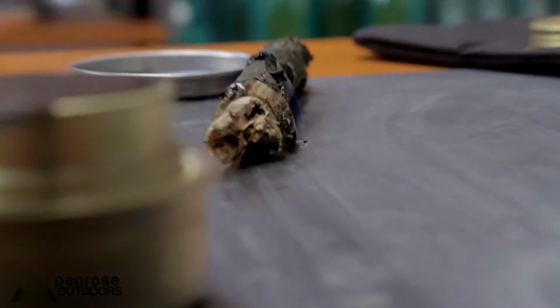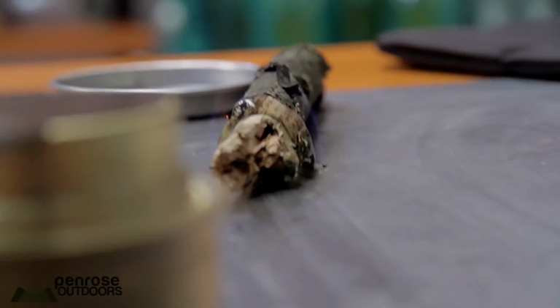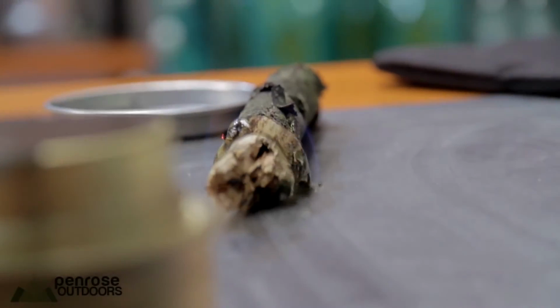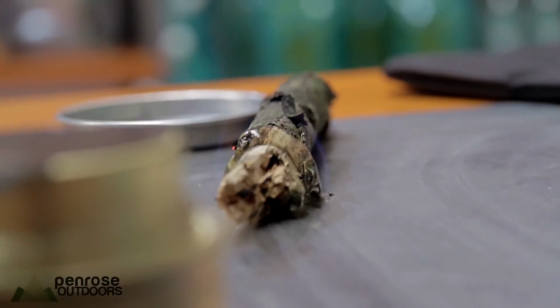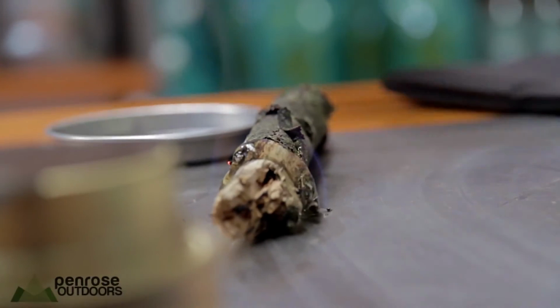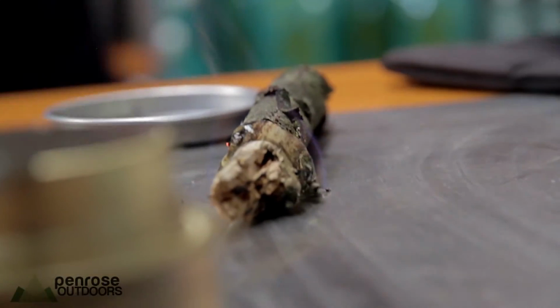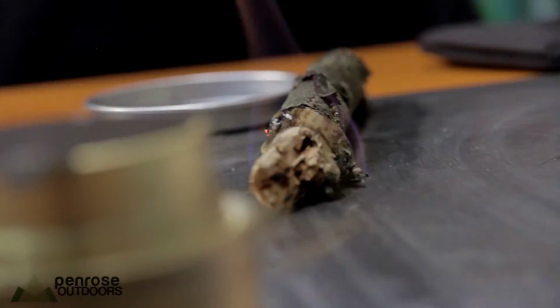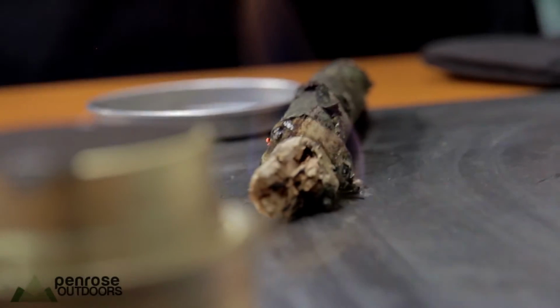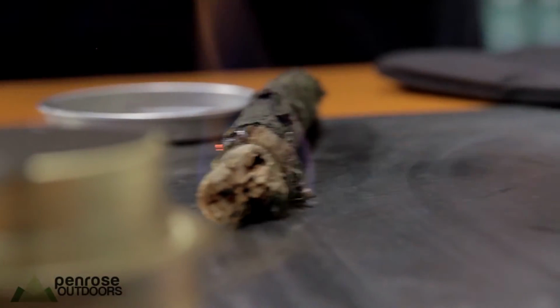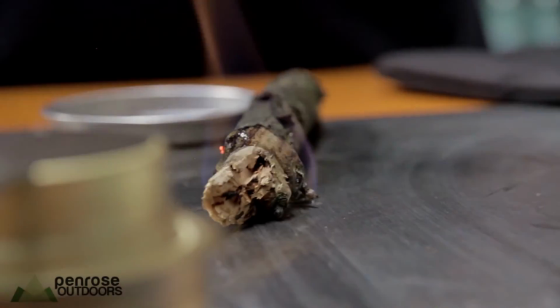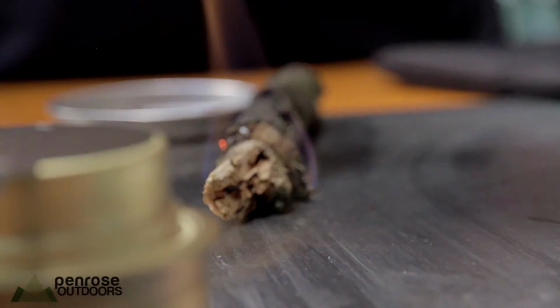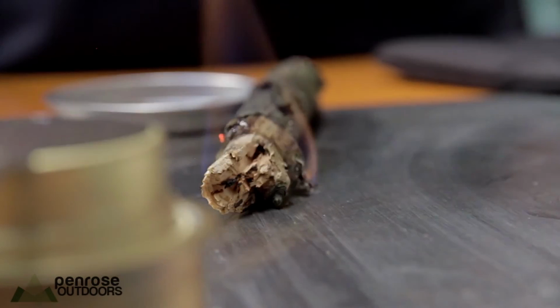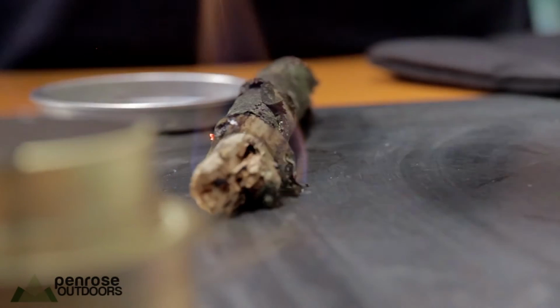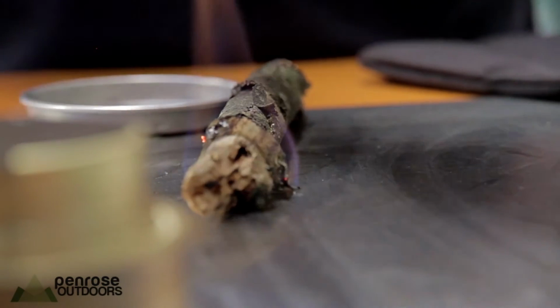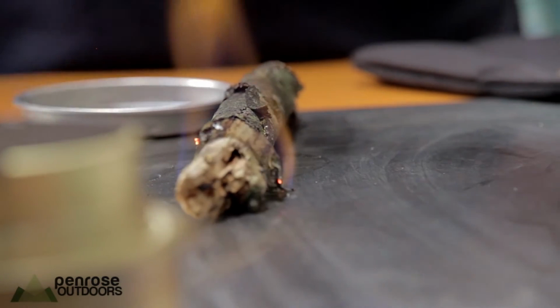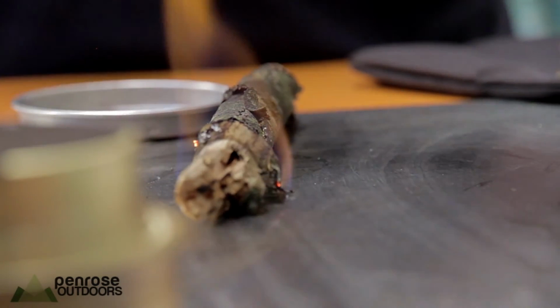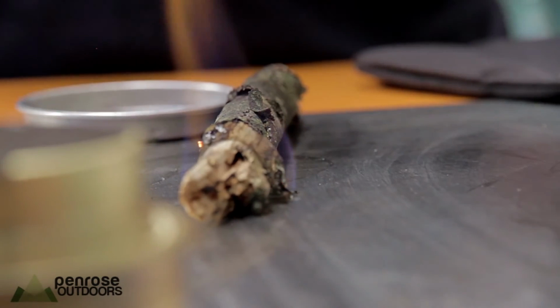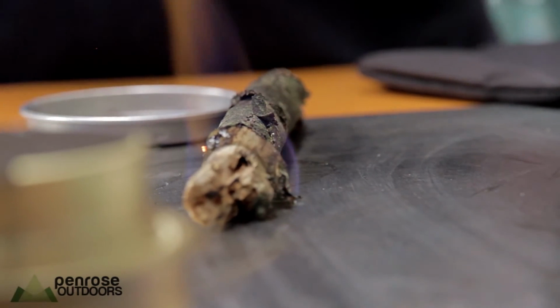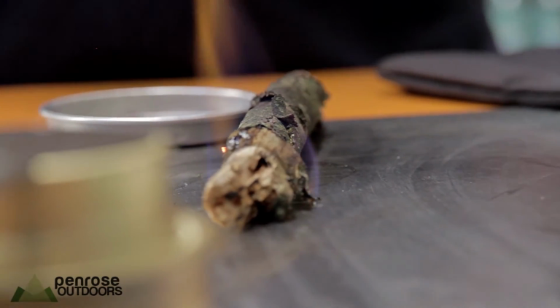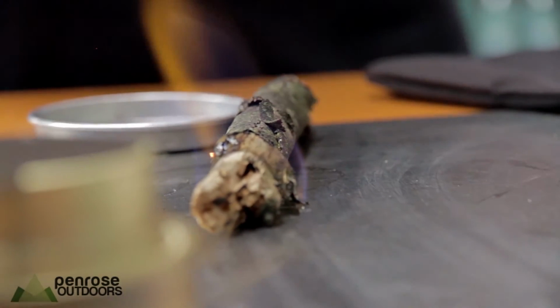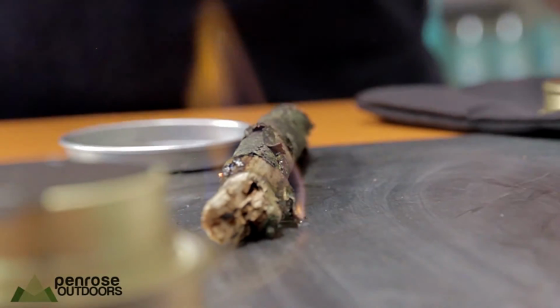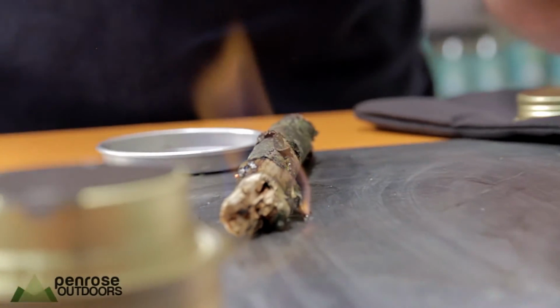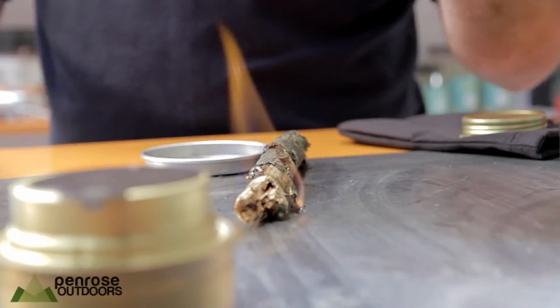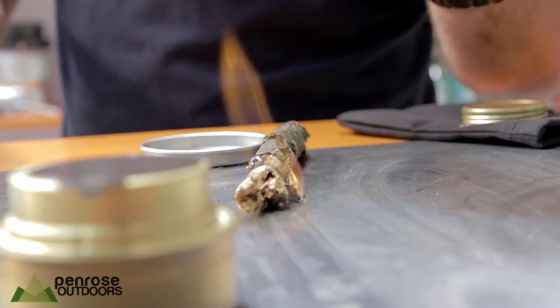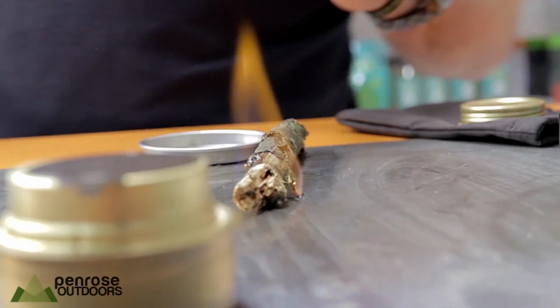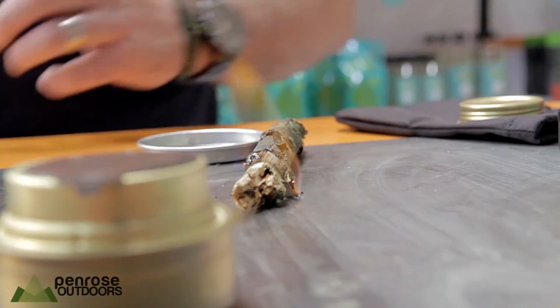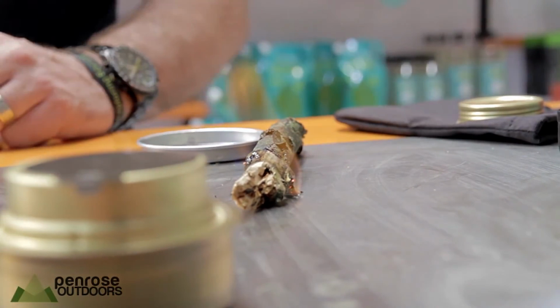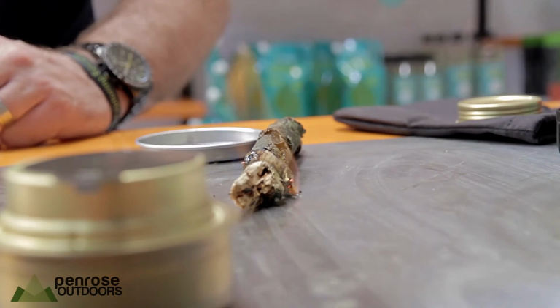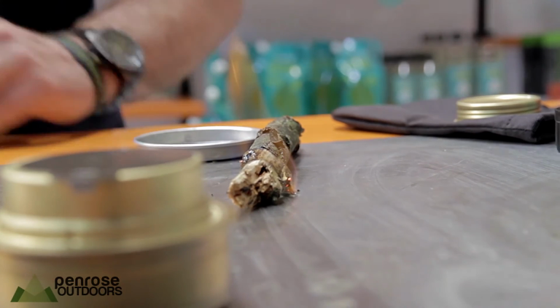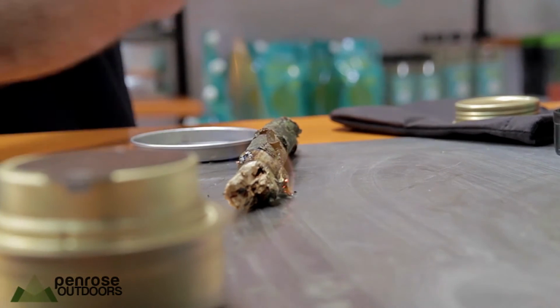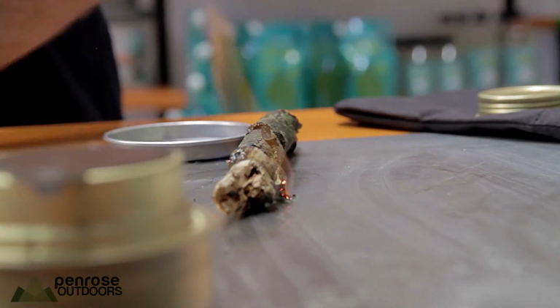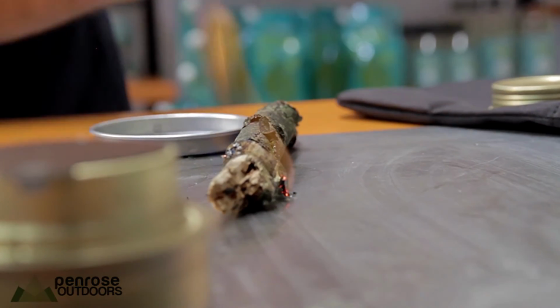And it will light. If you needed to, you could then put some more sticks over the top and create a fire over the top. So it would be a survival product if you required it to be.